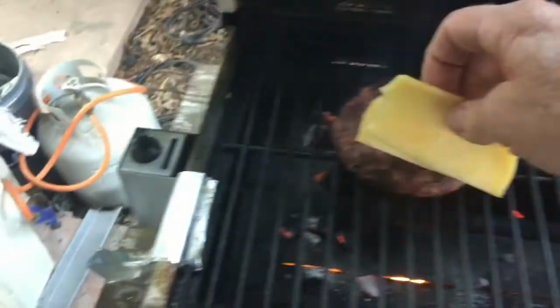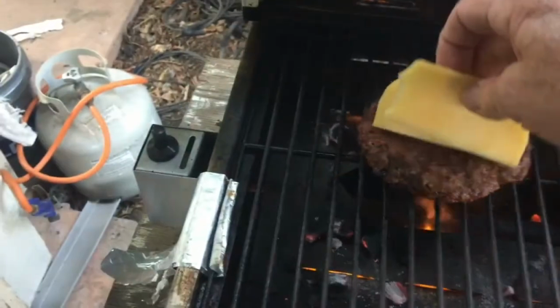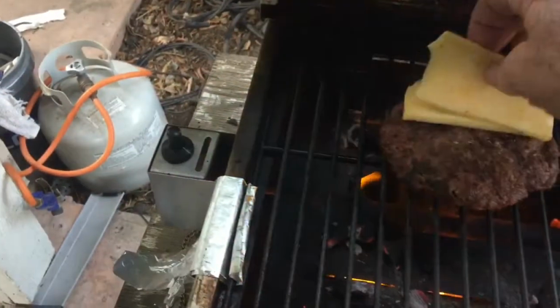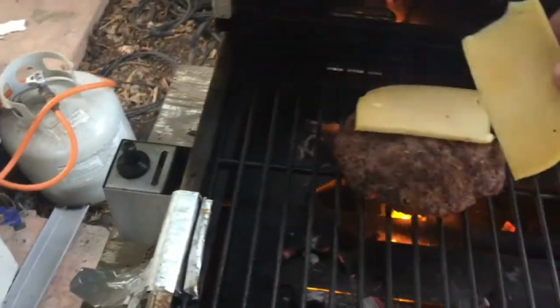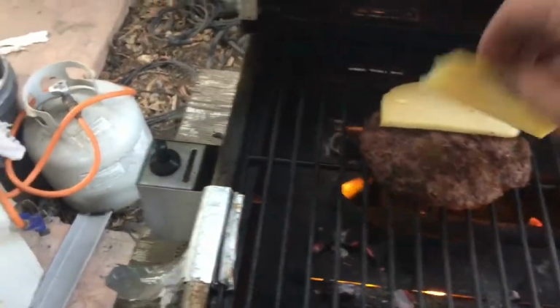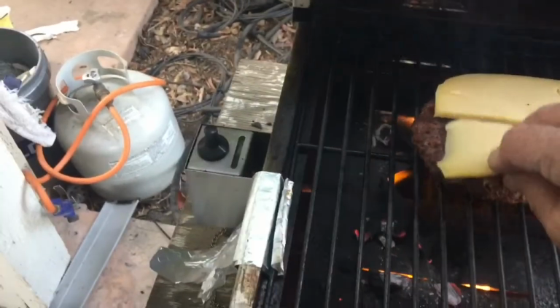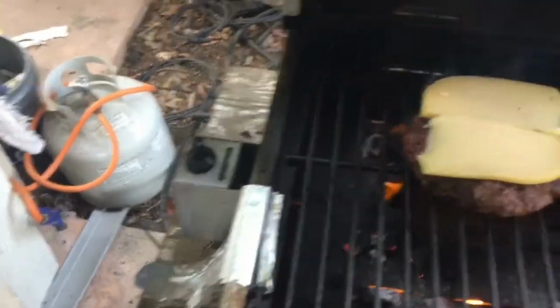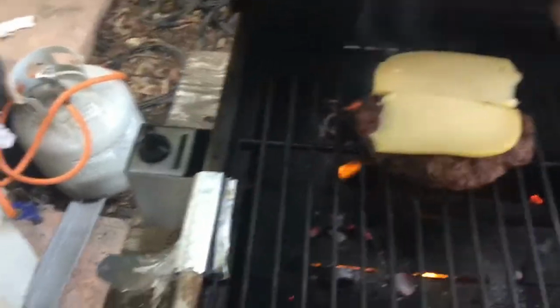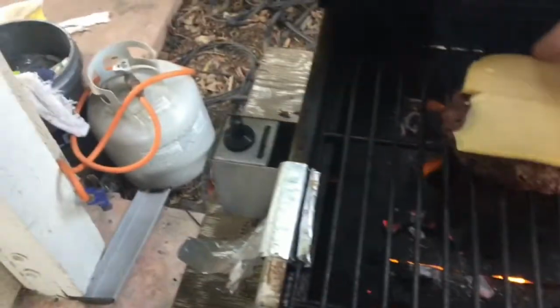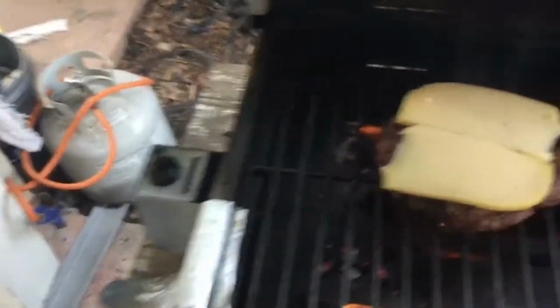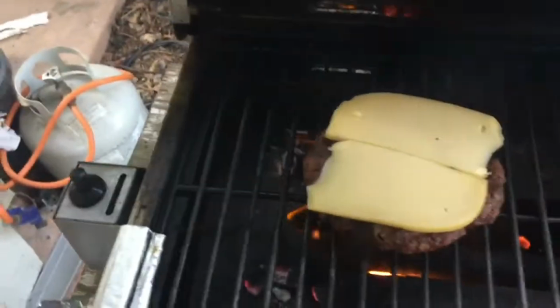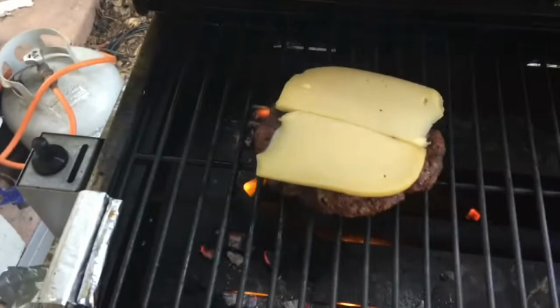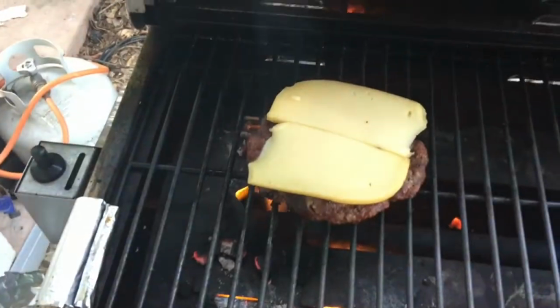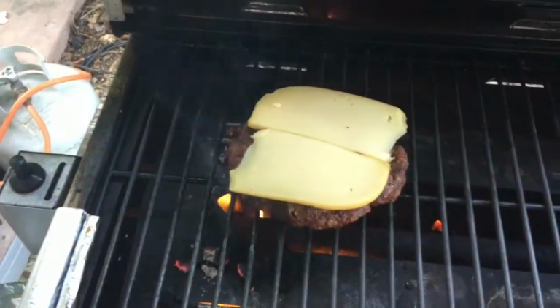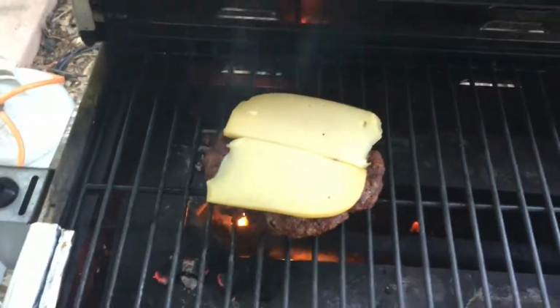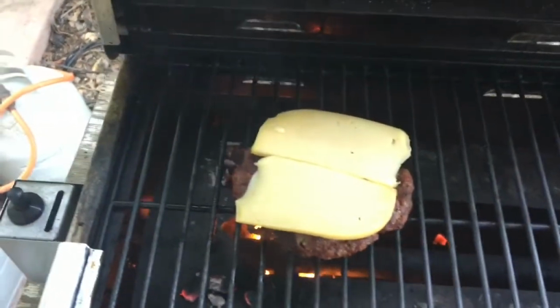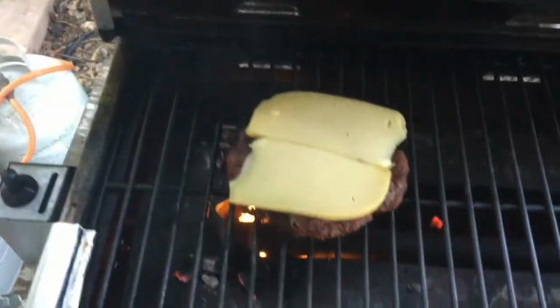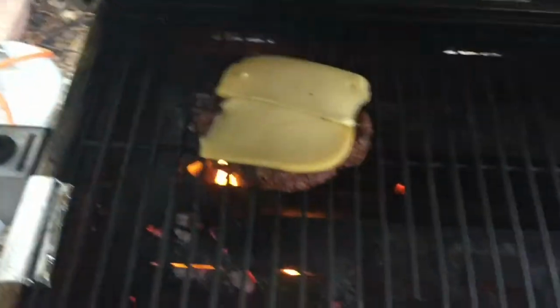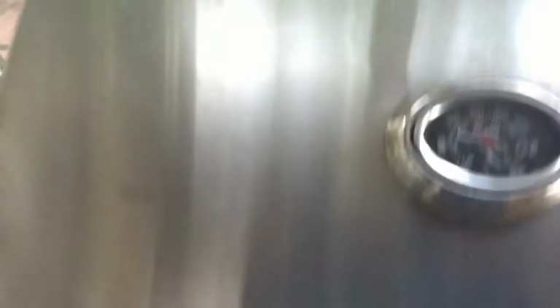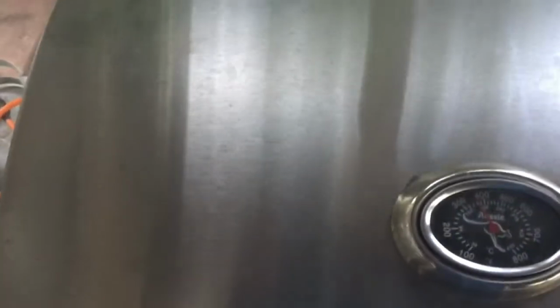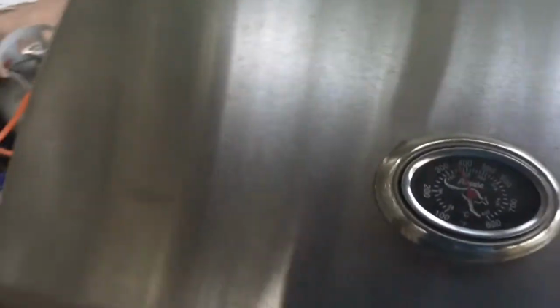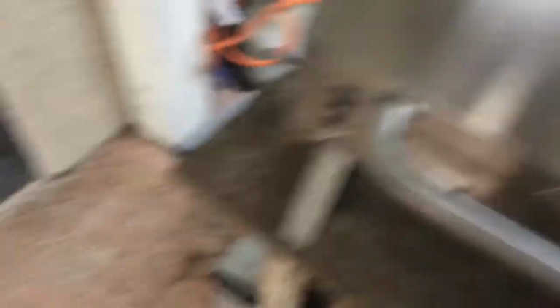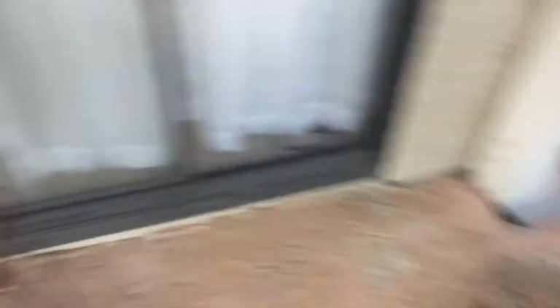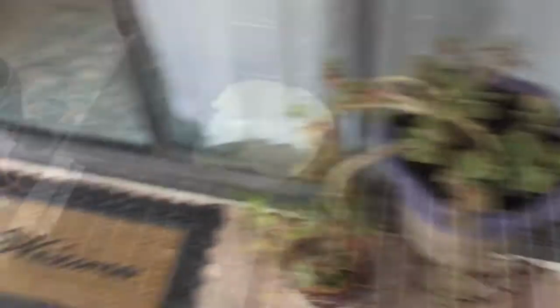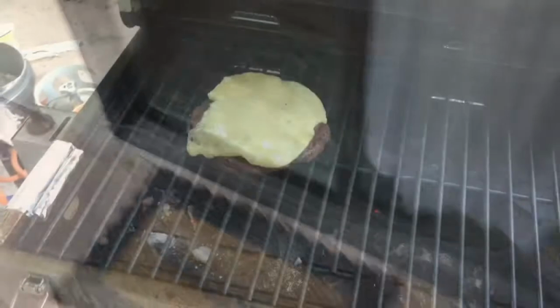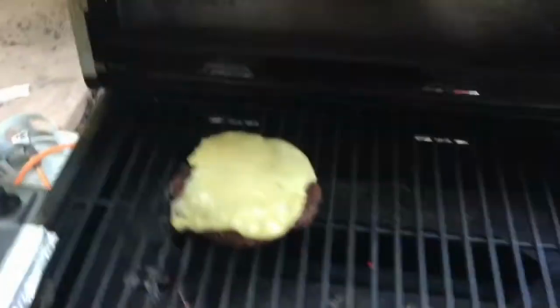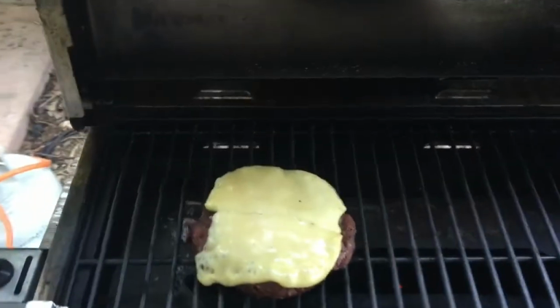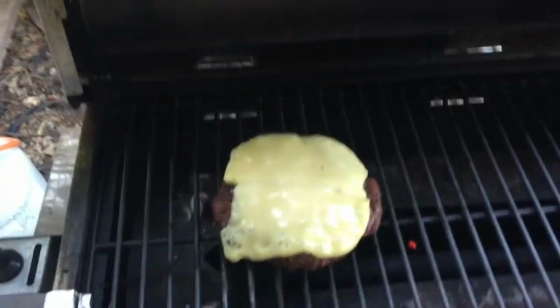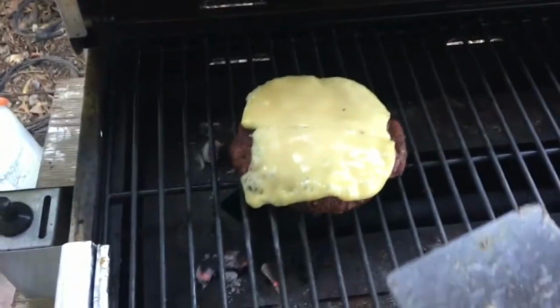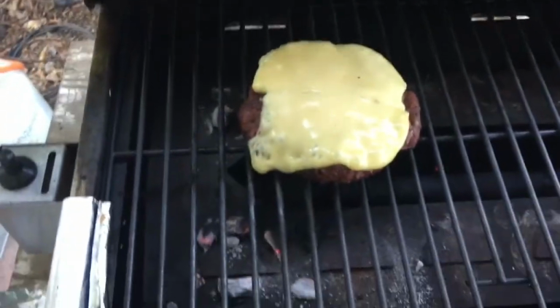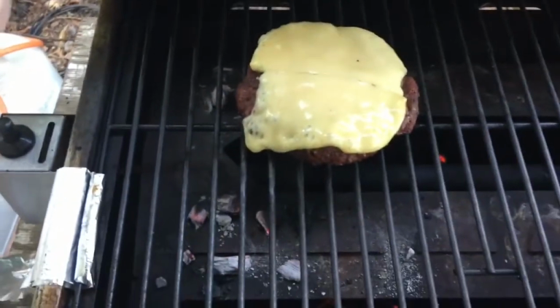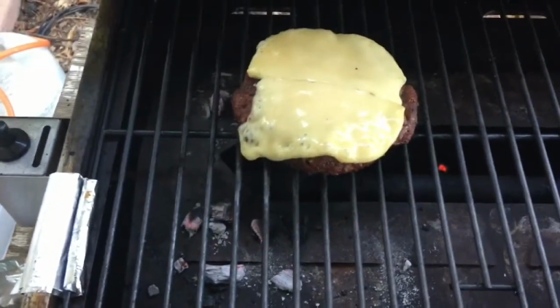You go ahead and put that Irish cheese on there. I'm telling you, it is amazing. Let that just sit there for about five minutes — you can just shut off the barbecue and let it melt on in.